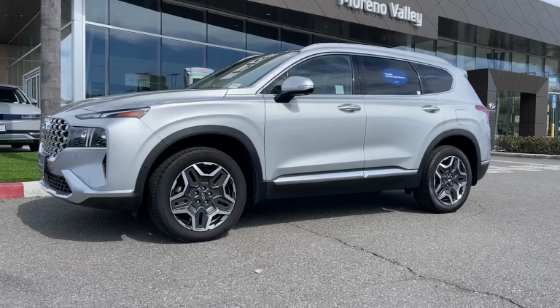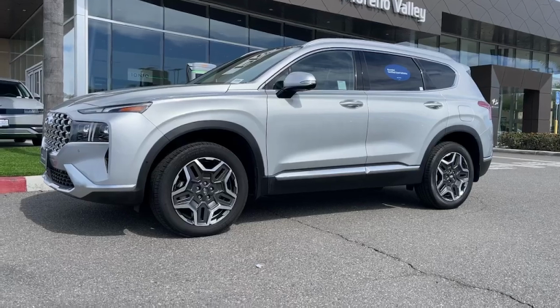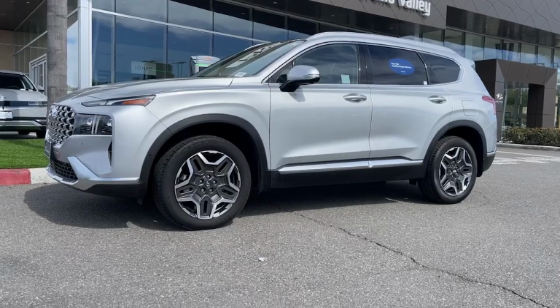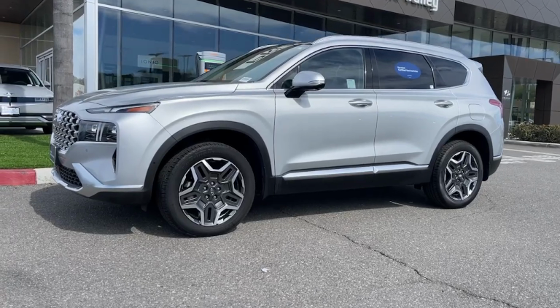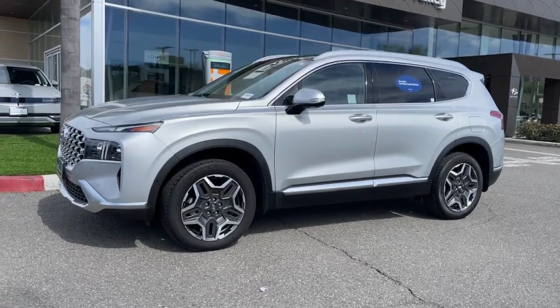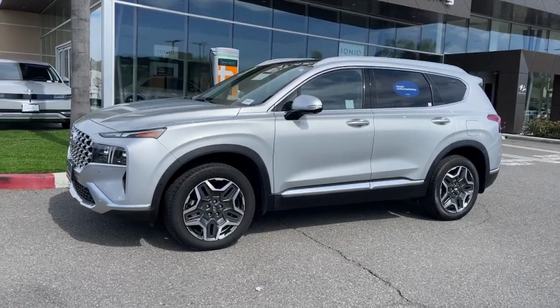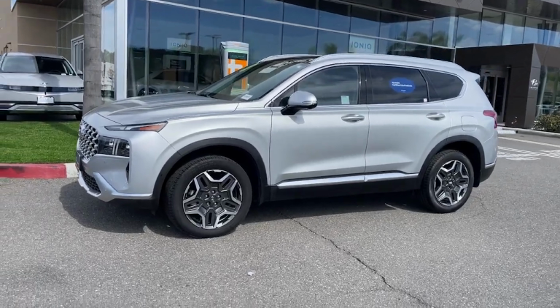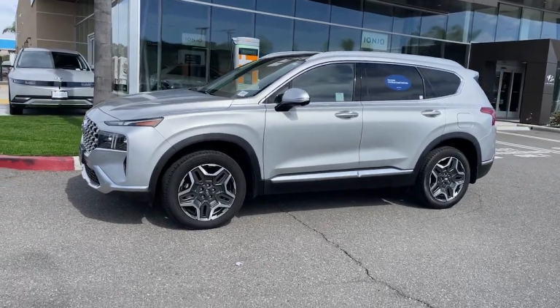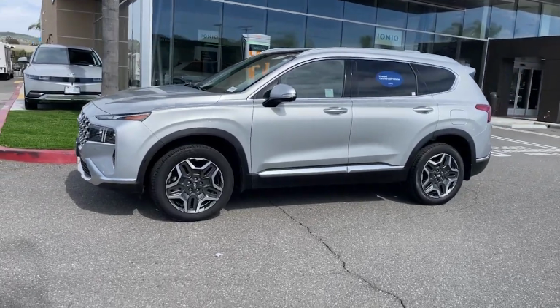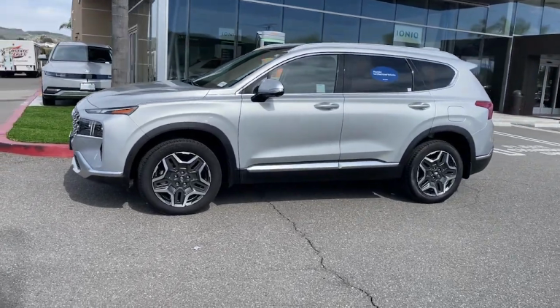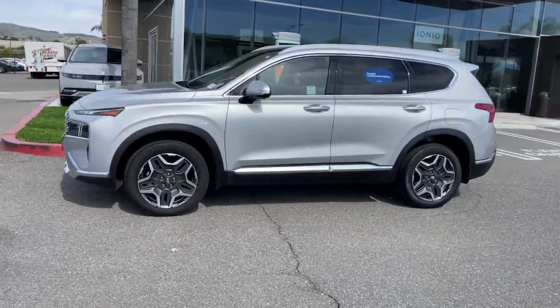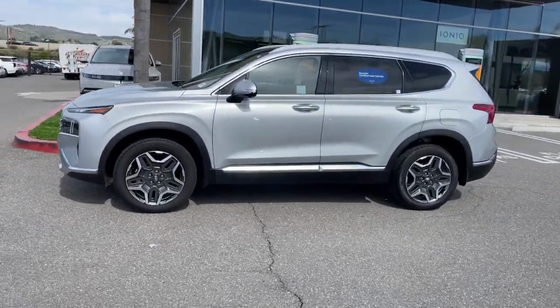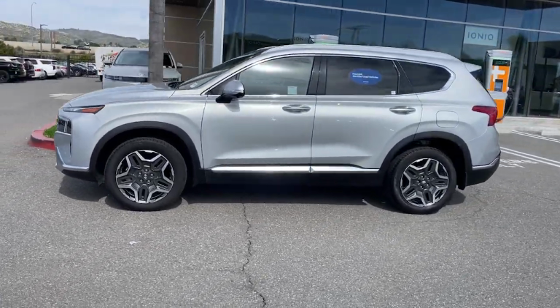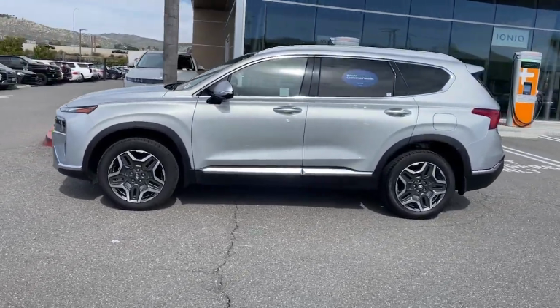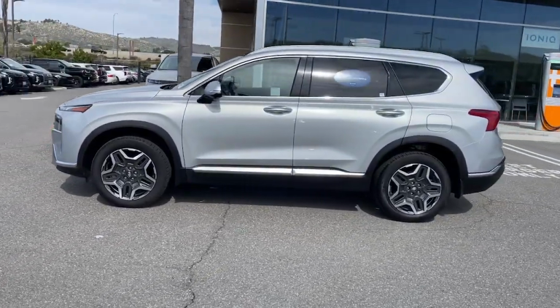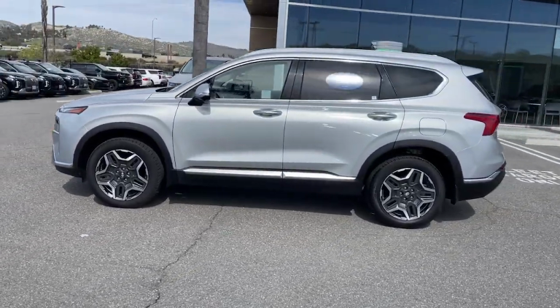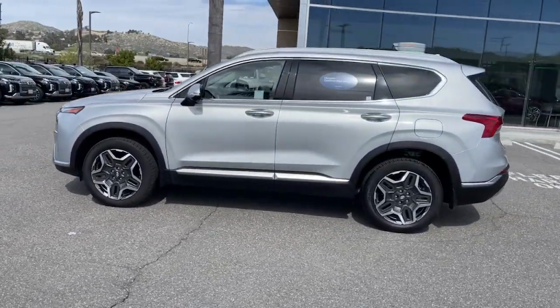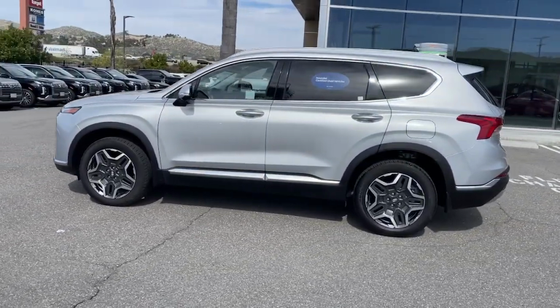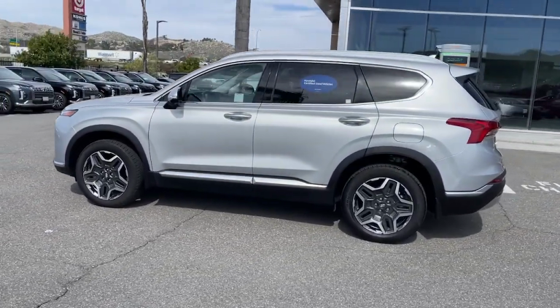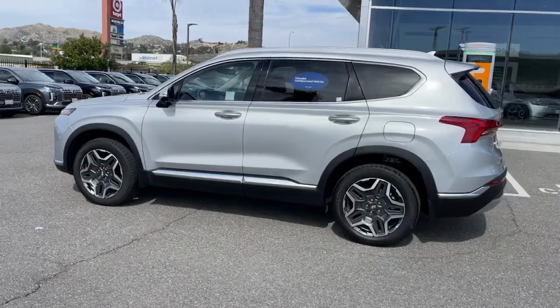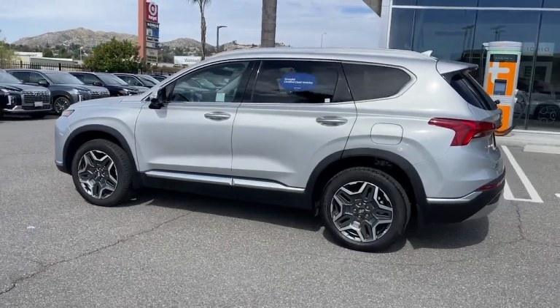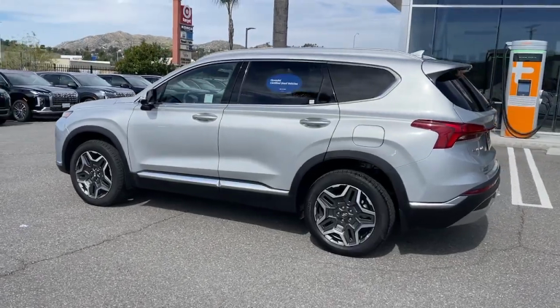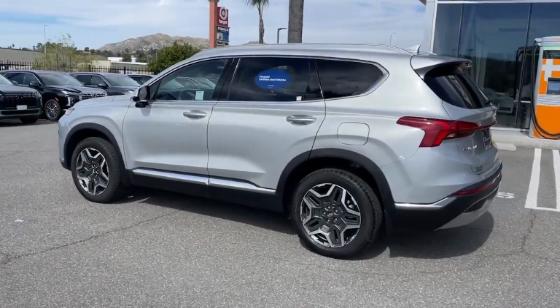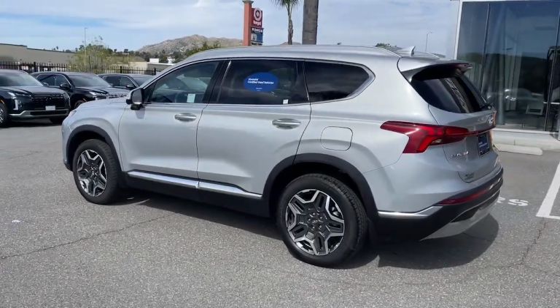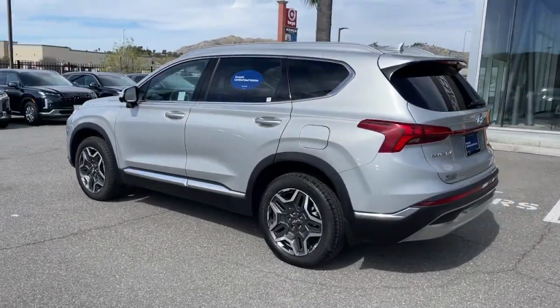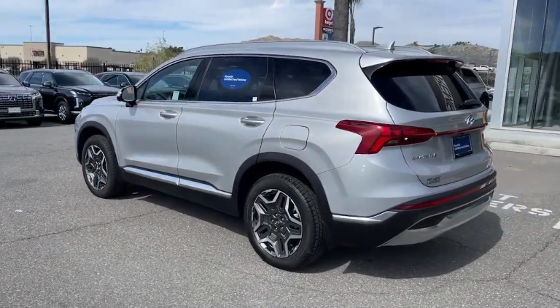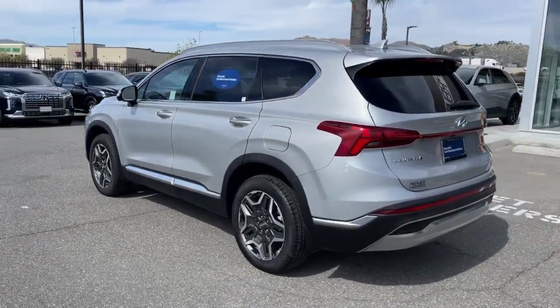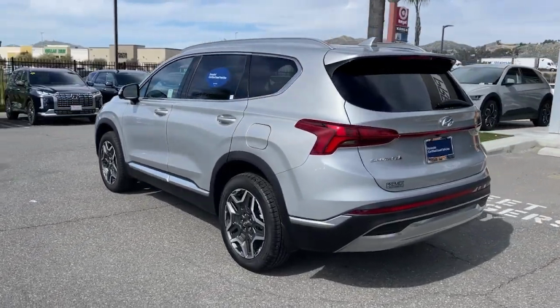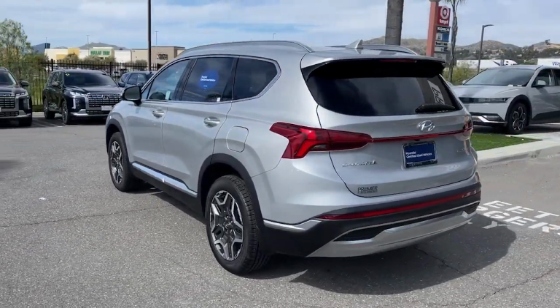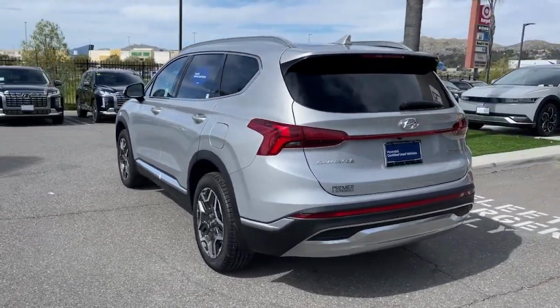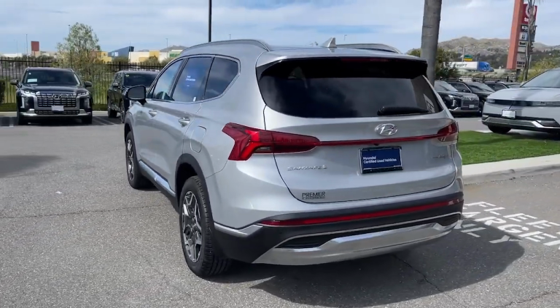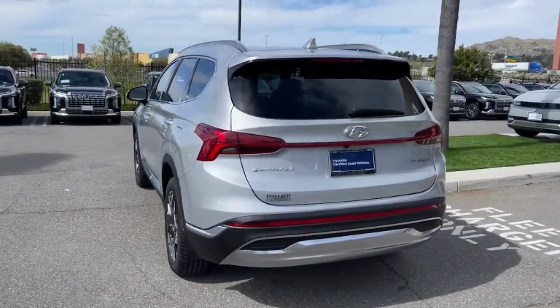Hop into the 2023 Hyundai Santa Fe. This vehicle is an outstanding buy with fewer than 15,000 miles on the odometer.